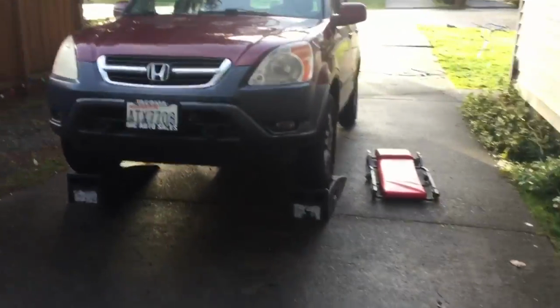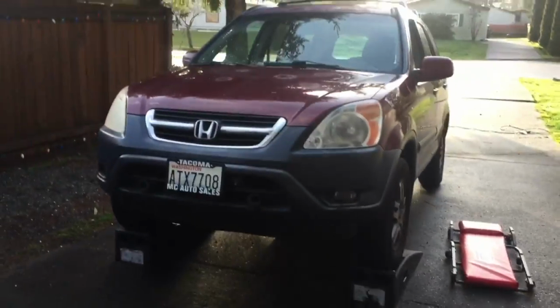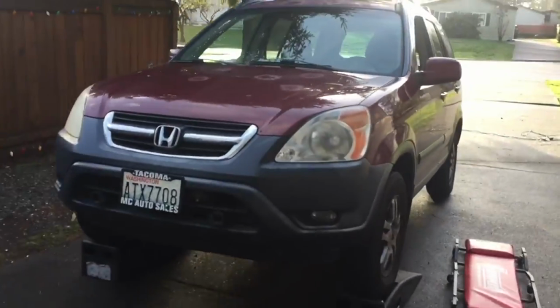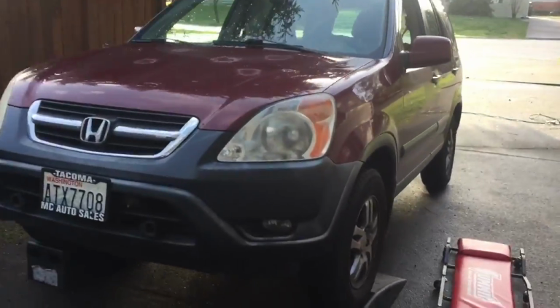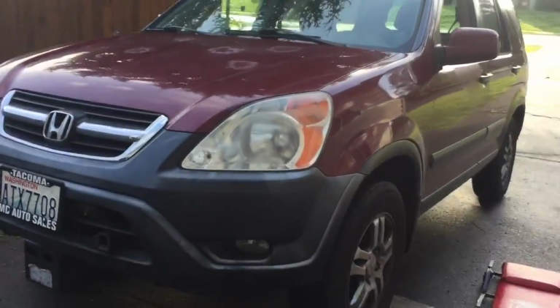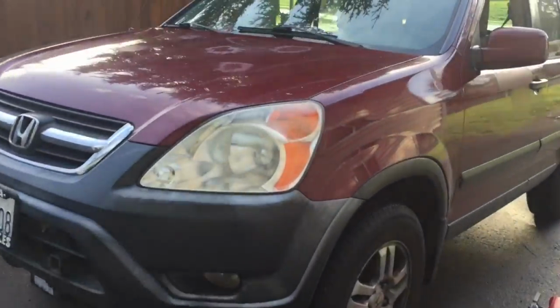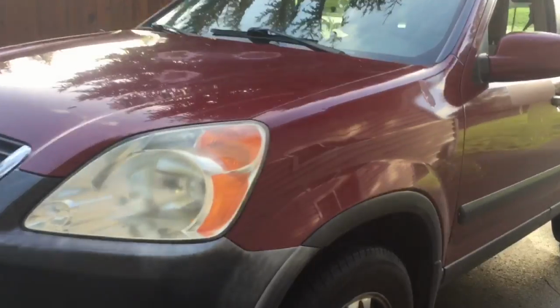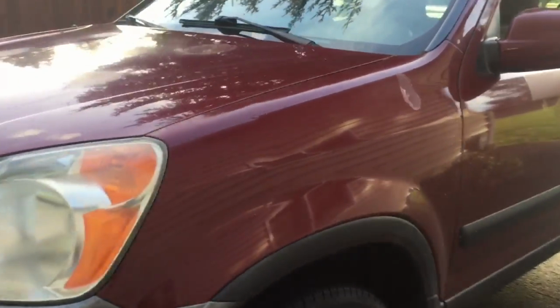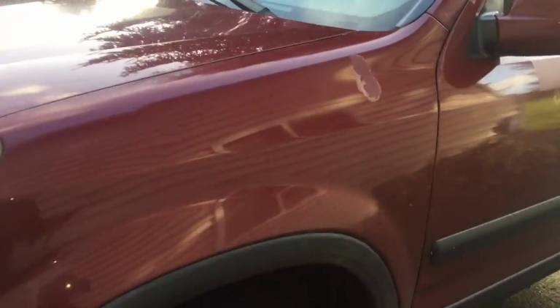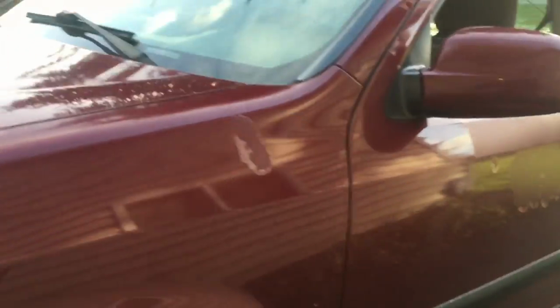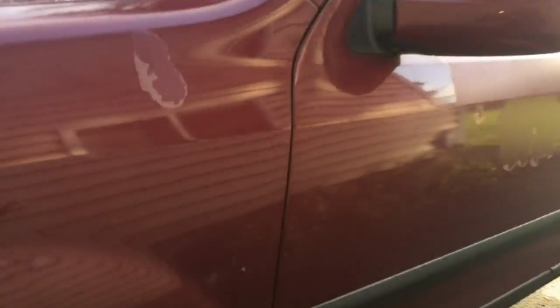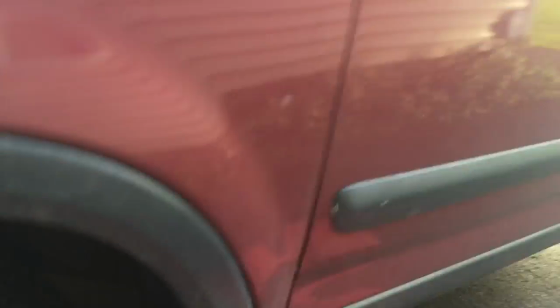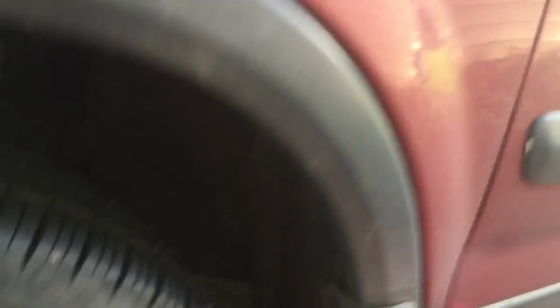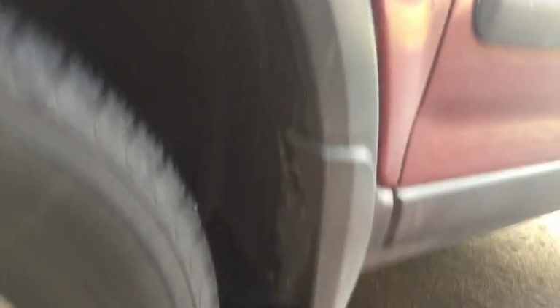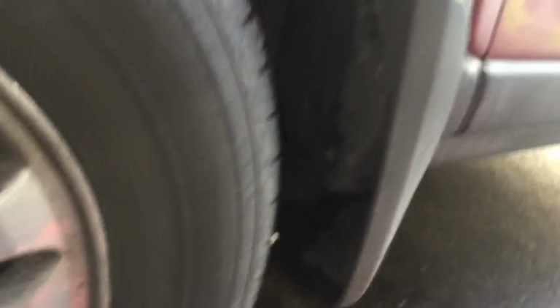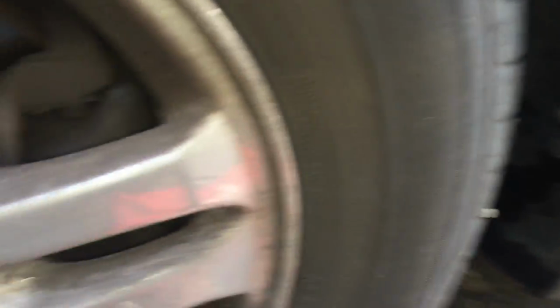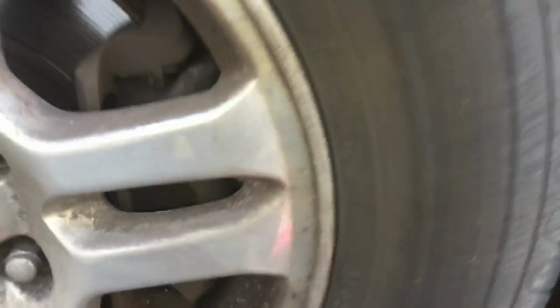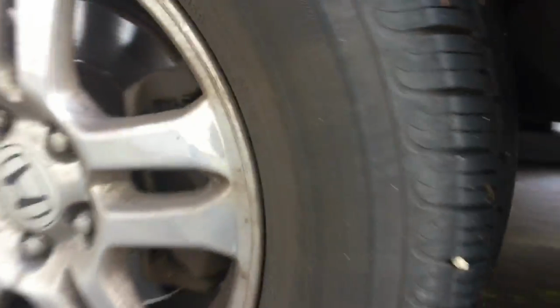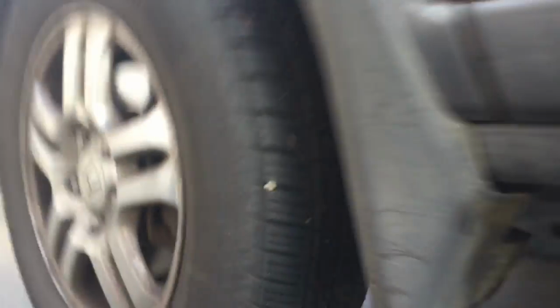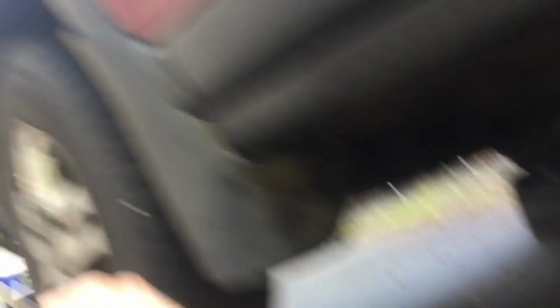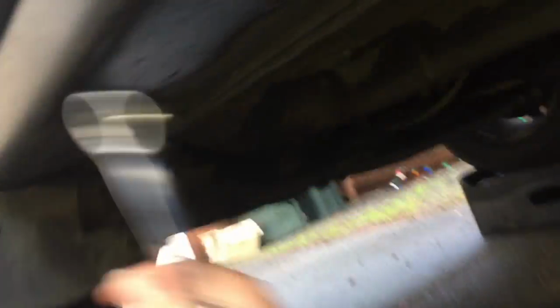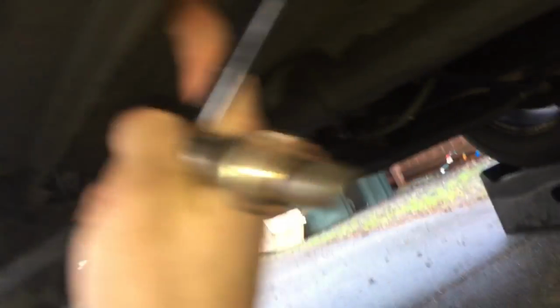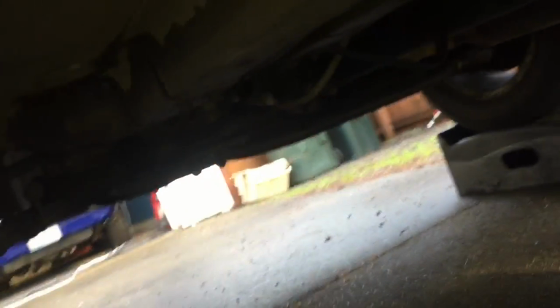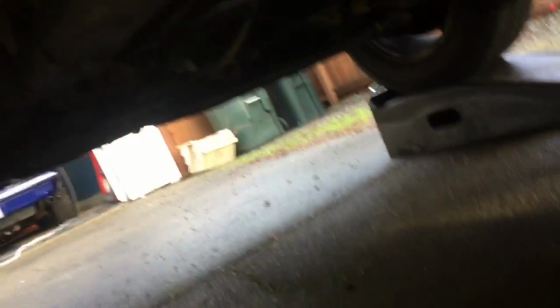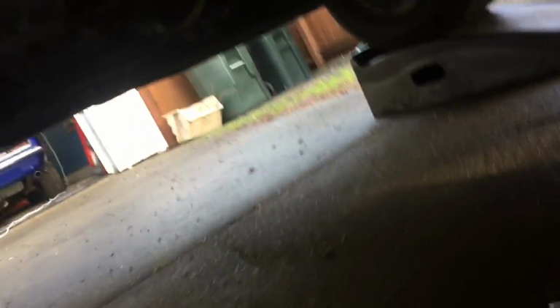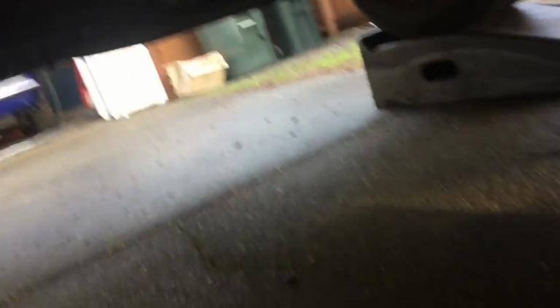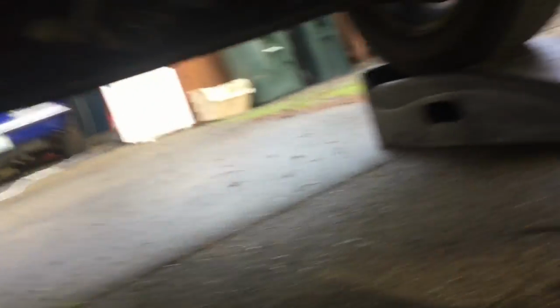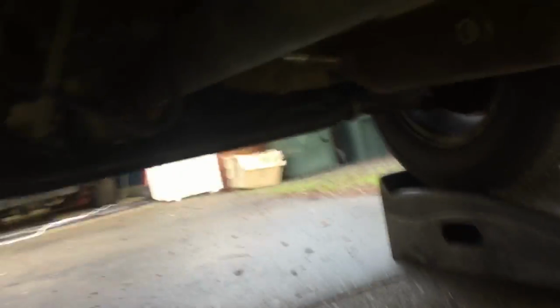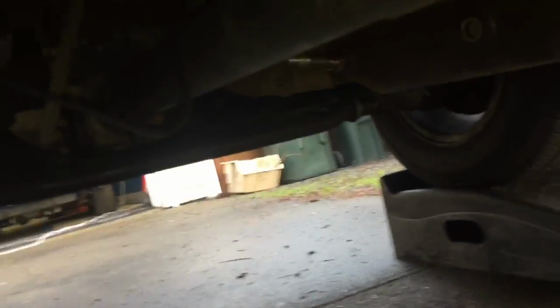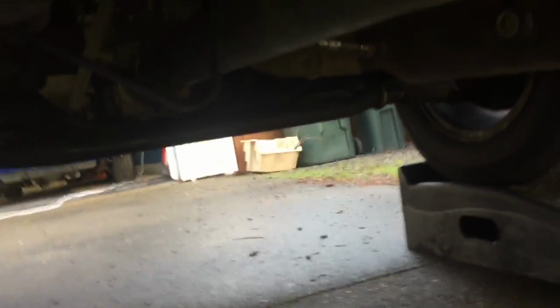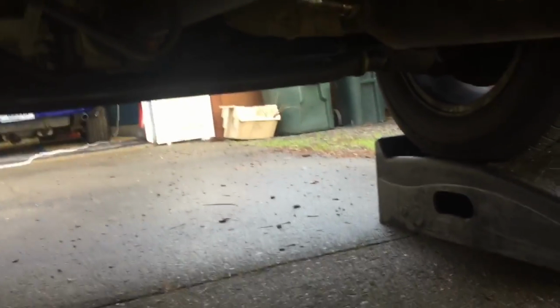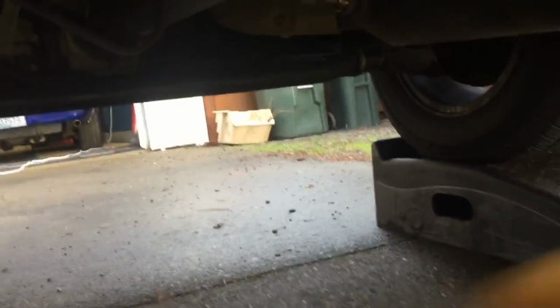Here's our beauty. This is my brother's car — I'm his little side mechanic when he needs it. Sorry if it's a little noisy.